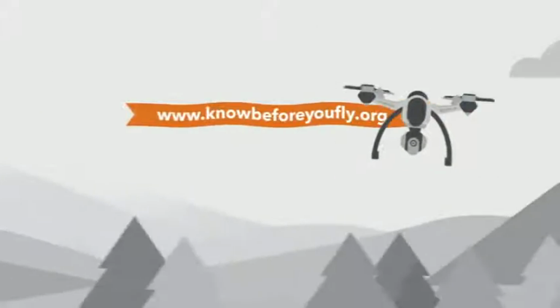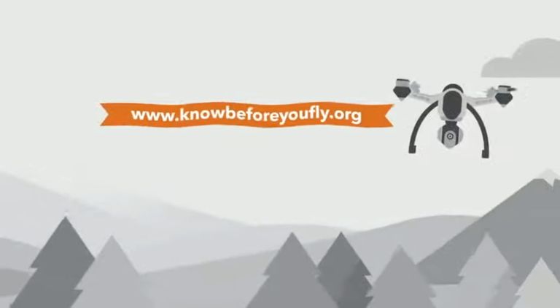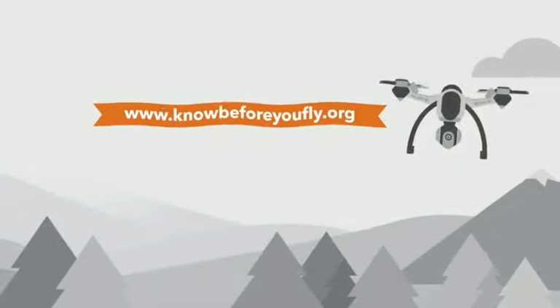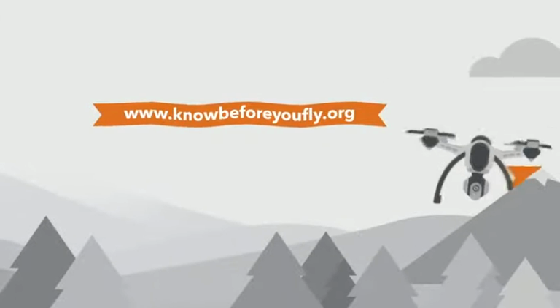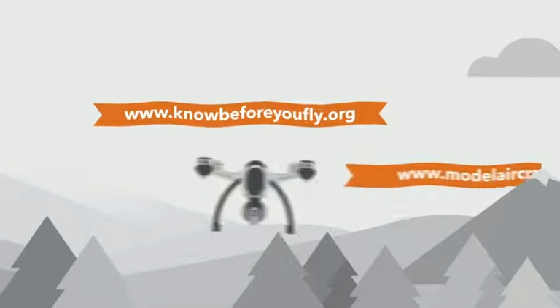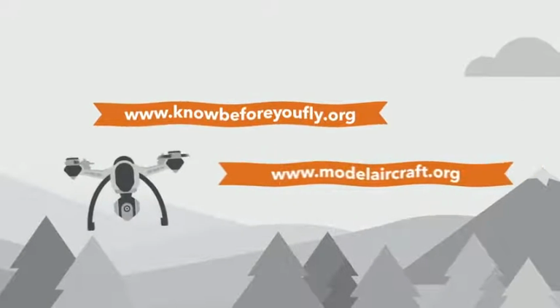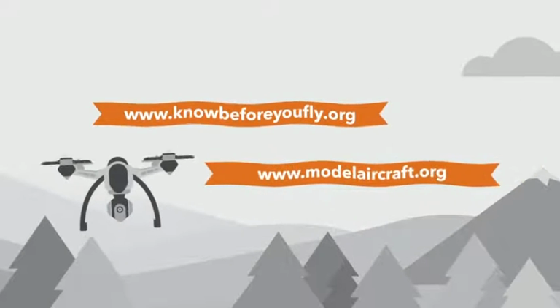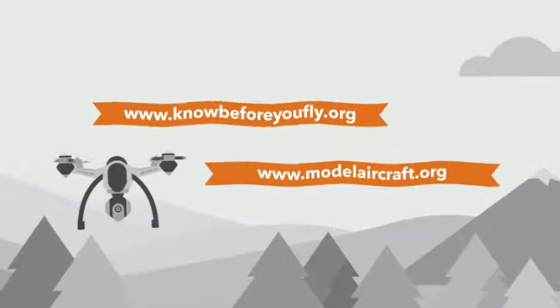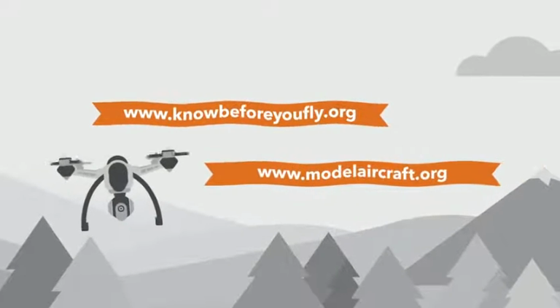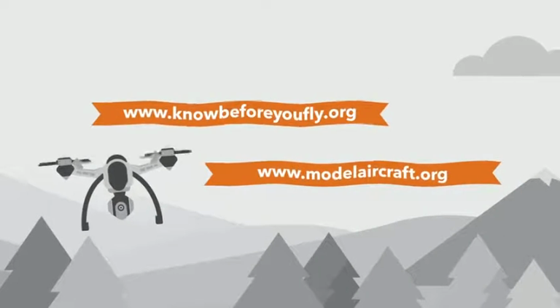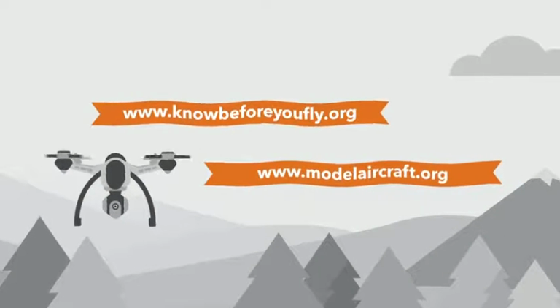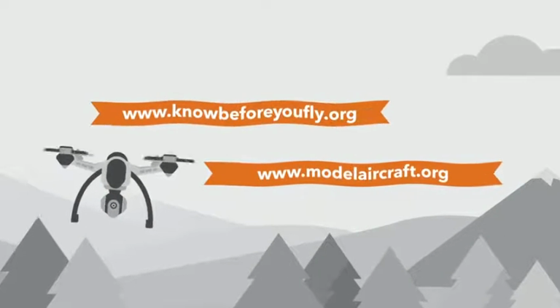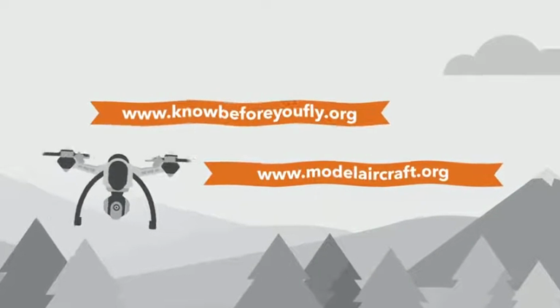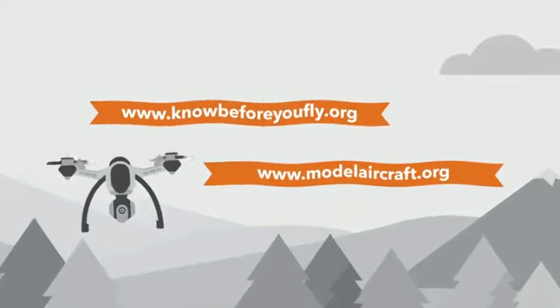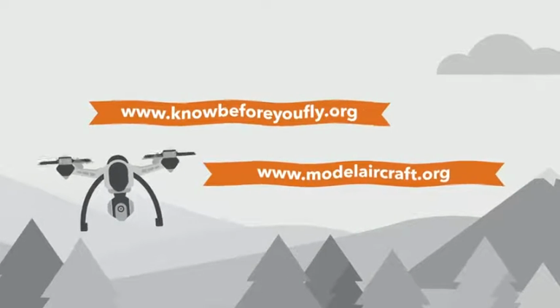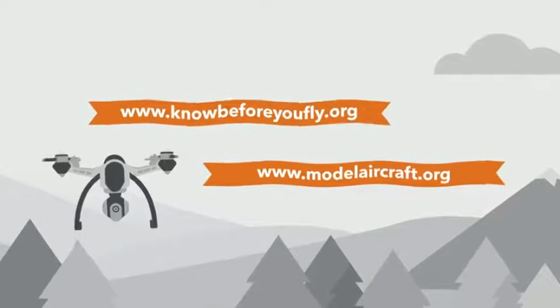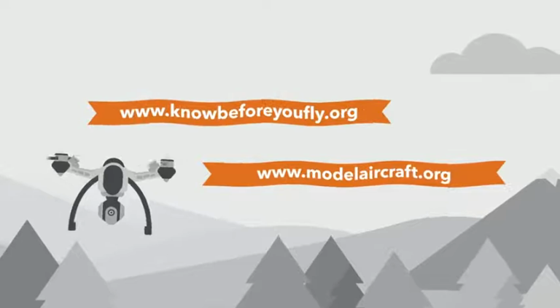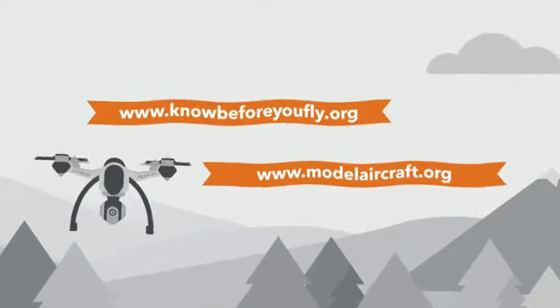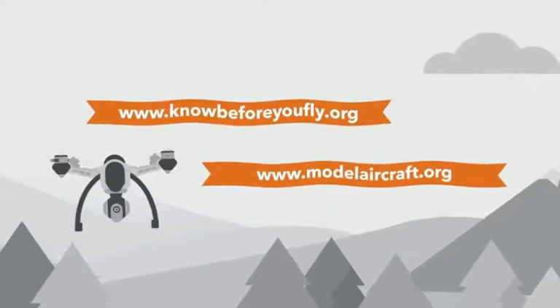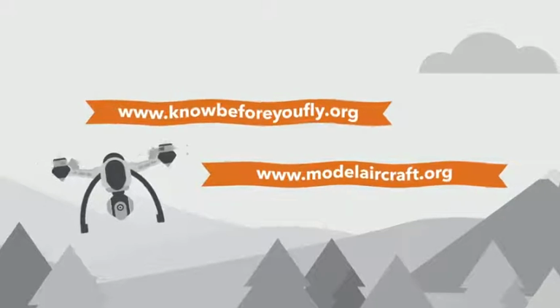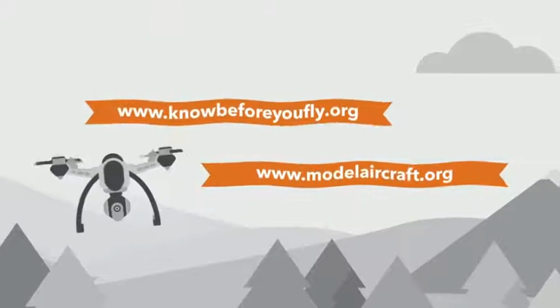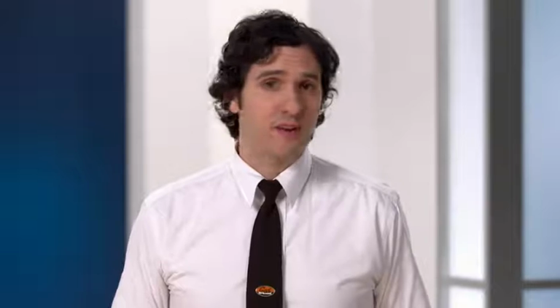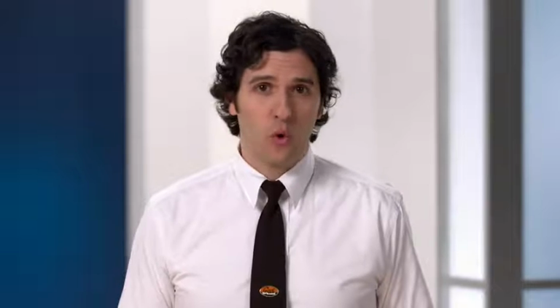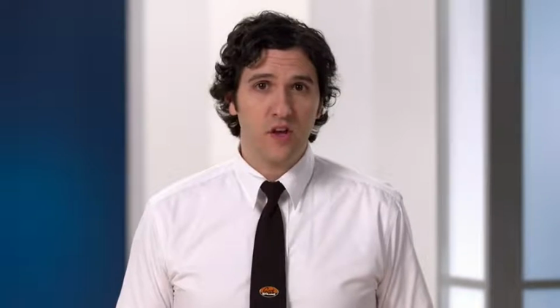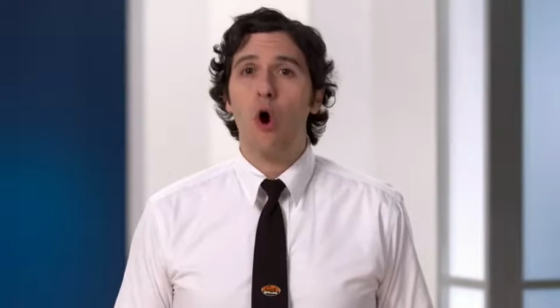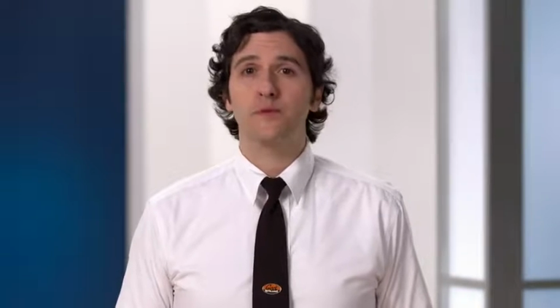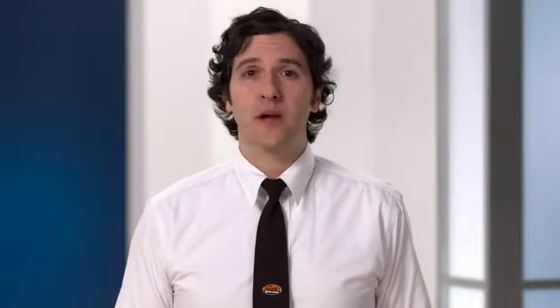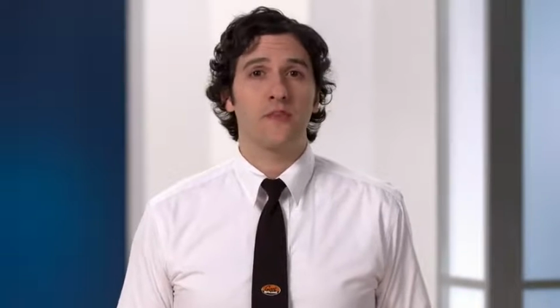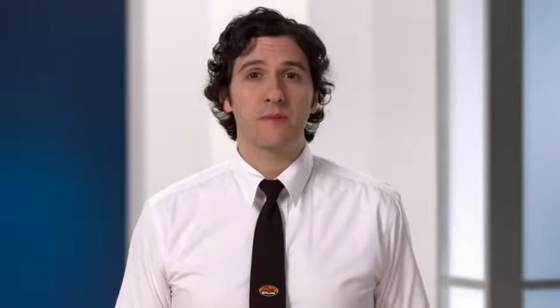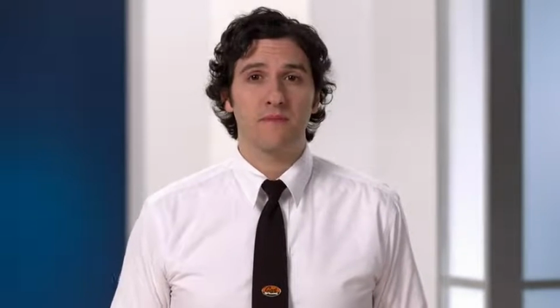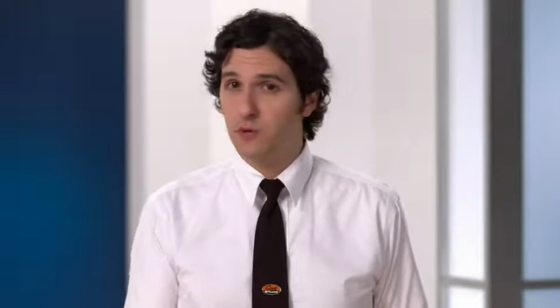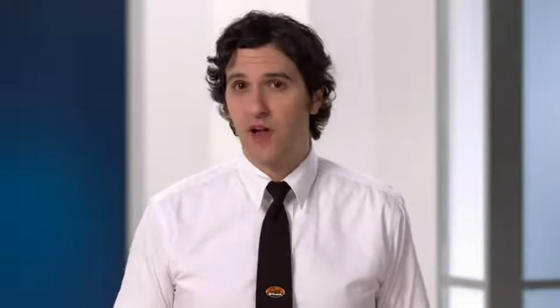KnowBeforeYouFly.org and ModelAircraft.org are both good resources for information and for connecting with other drone enthusiasts. And of course, always respect other people's privacy when you fly.